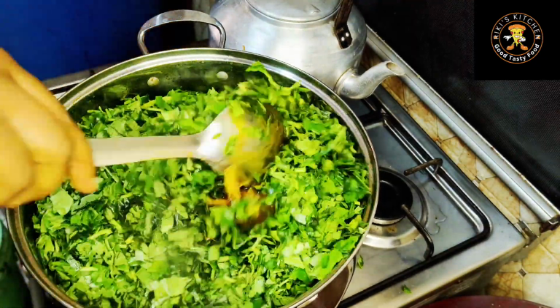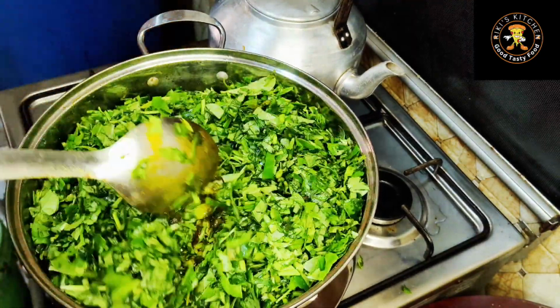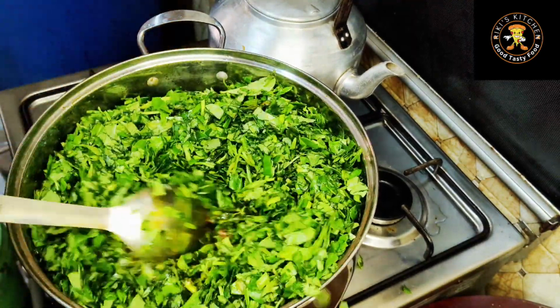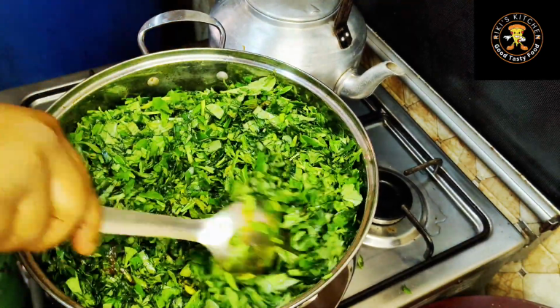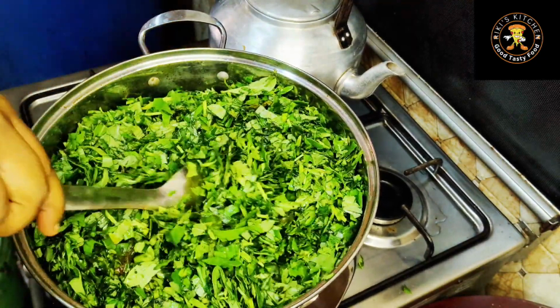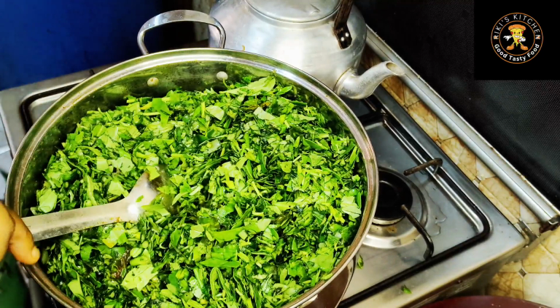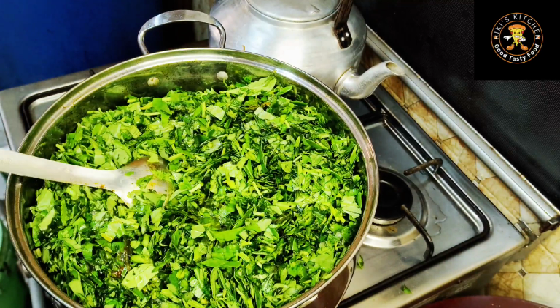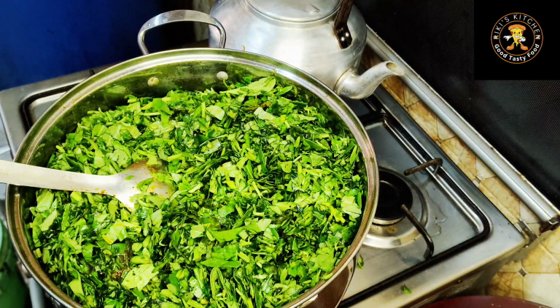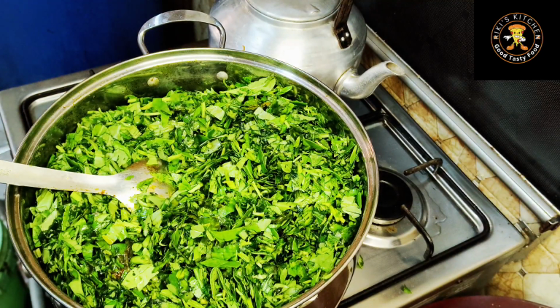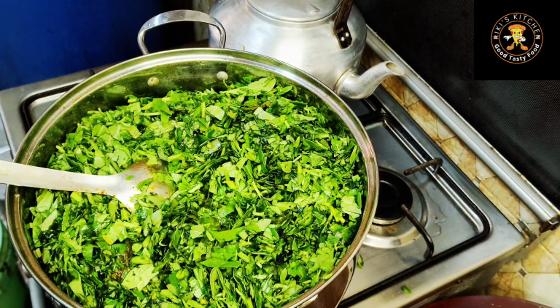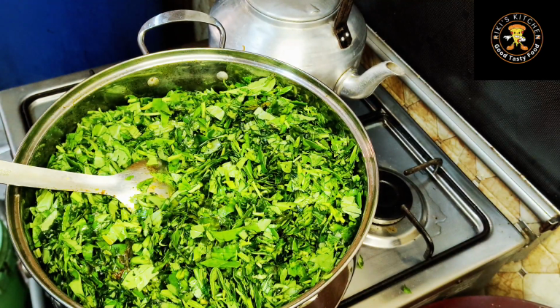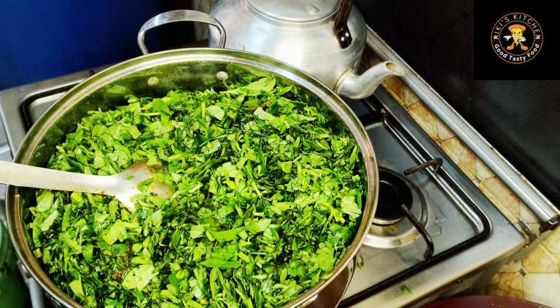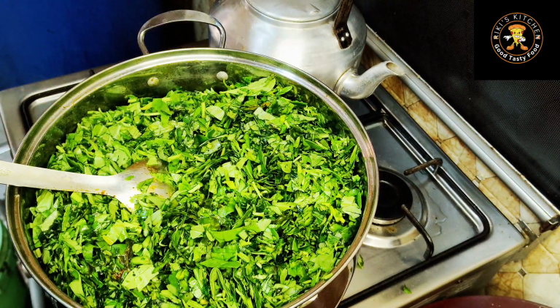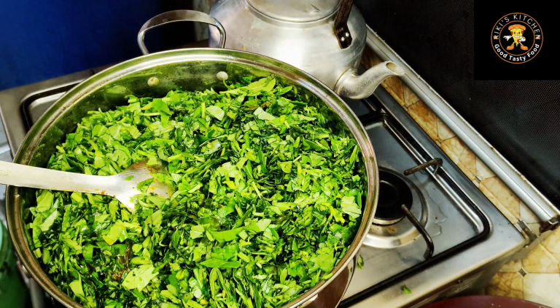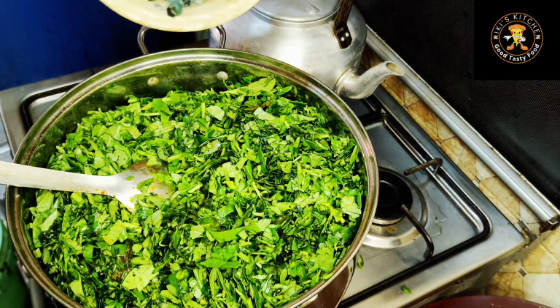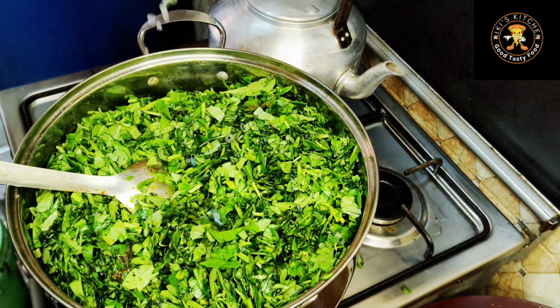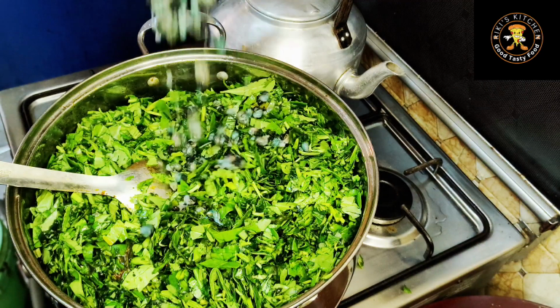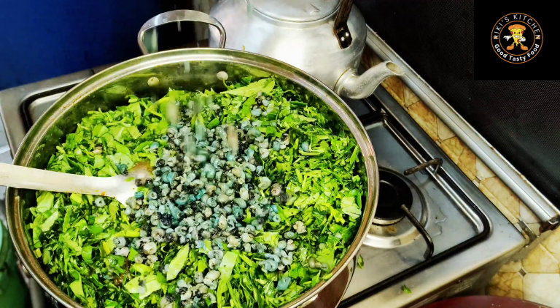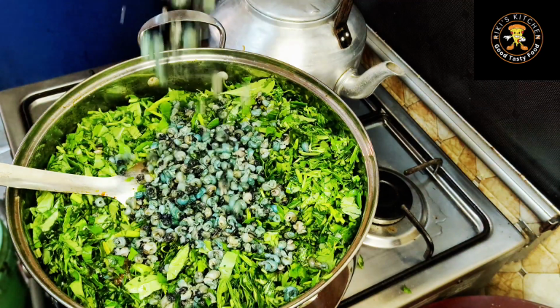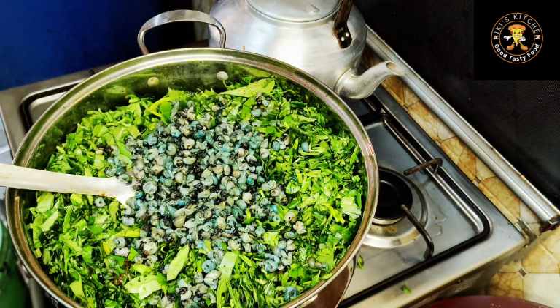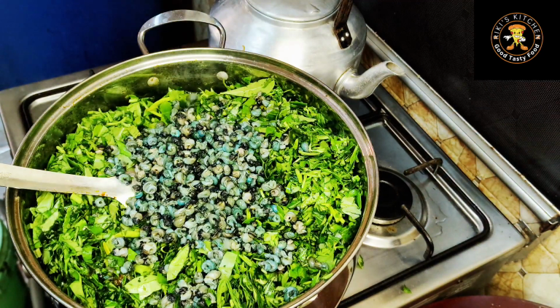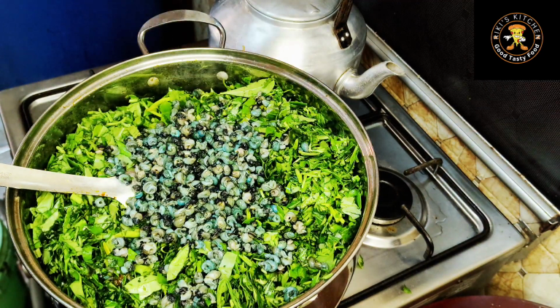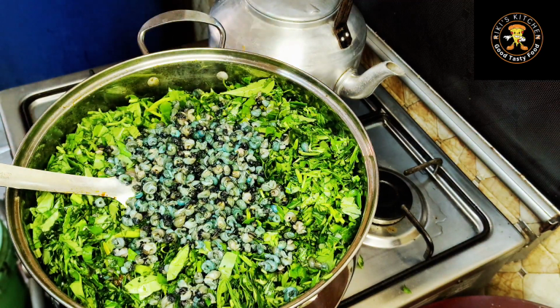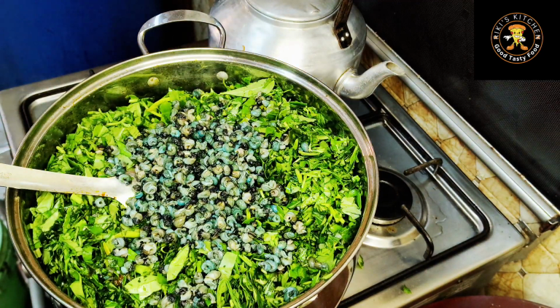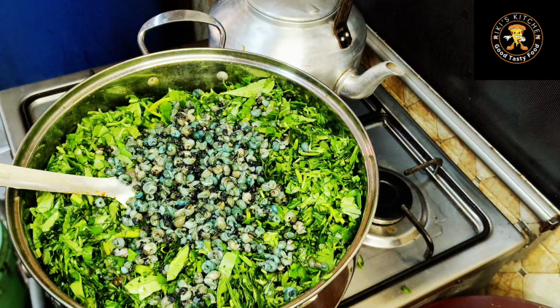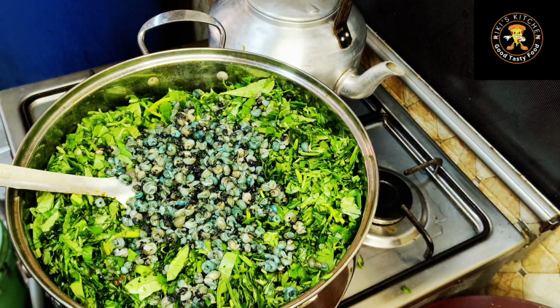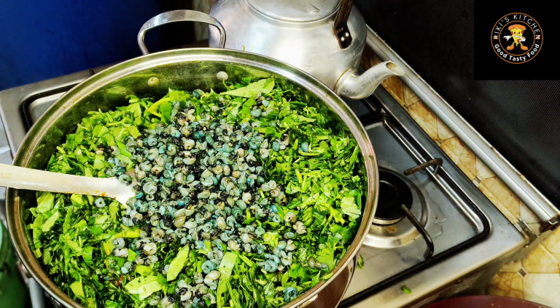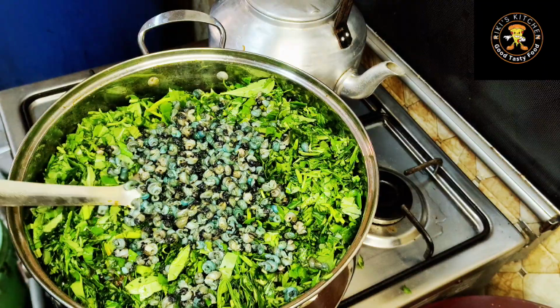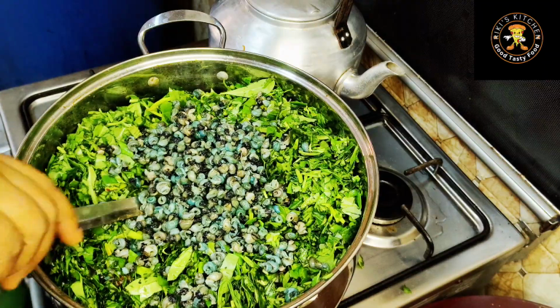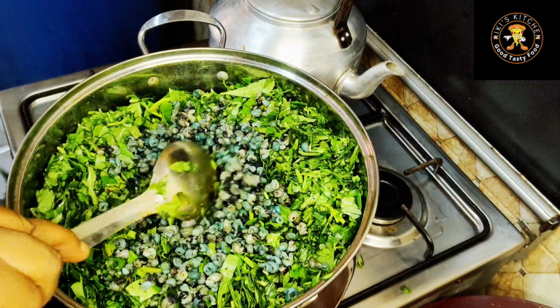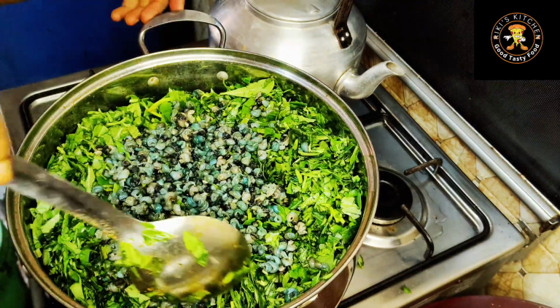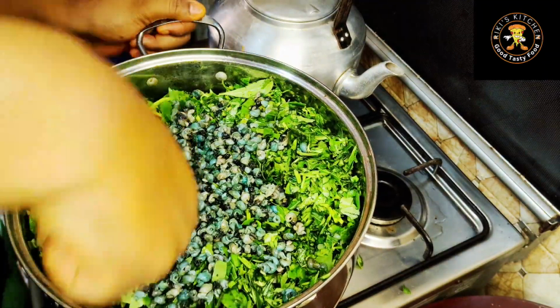Before I stir, let me go in with my periwinkles. Here are my periwinkles — I'm going in with some periwinkles like so, and stir to combine.